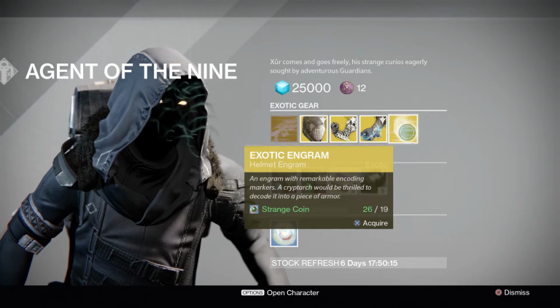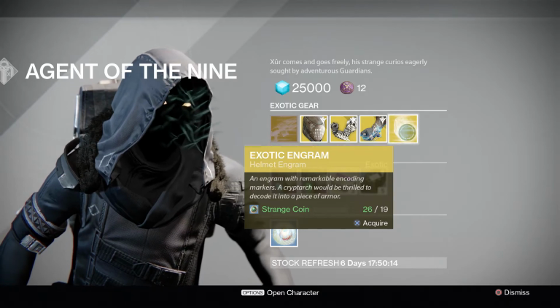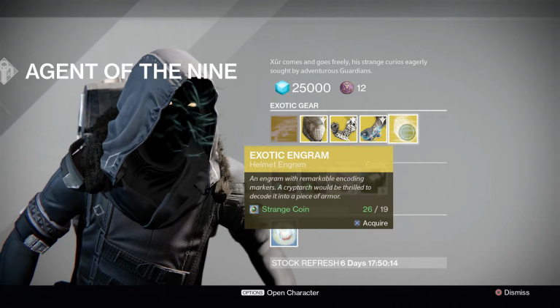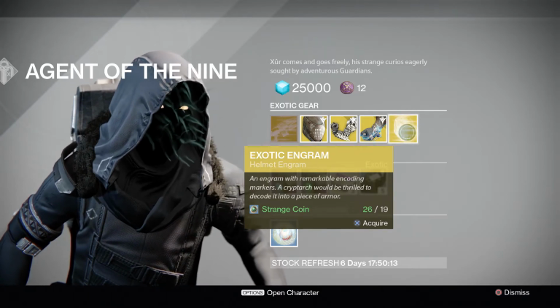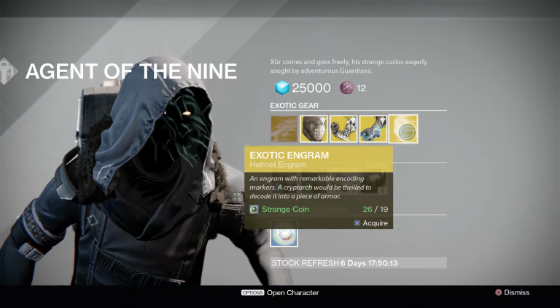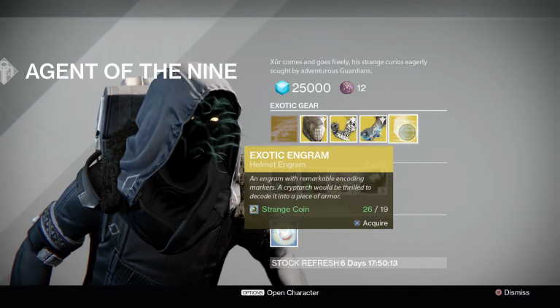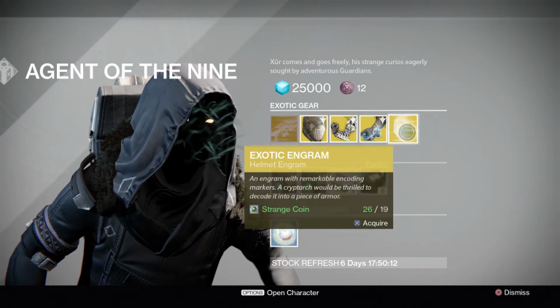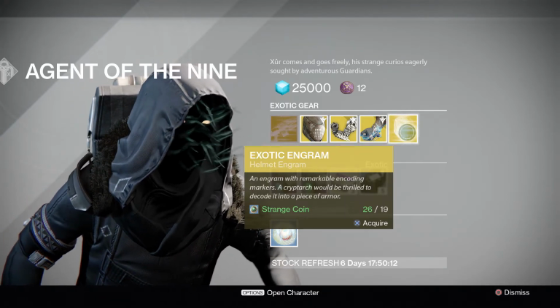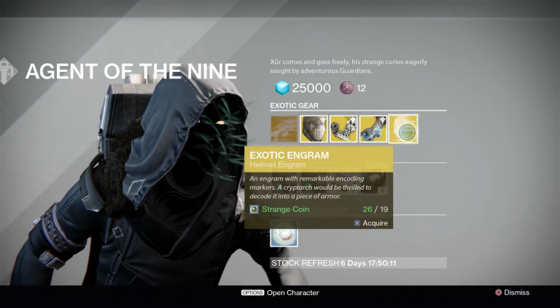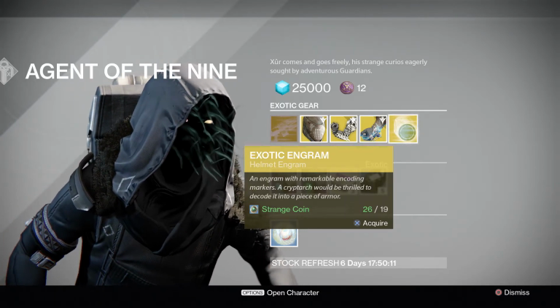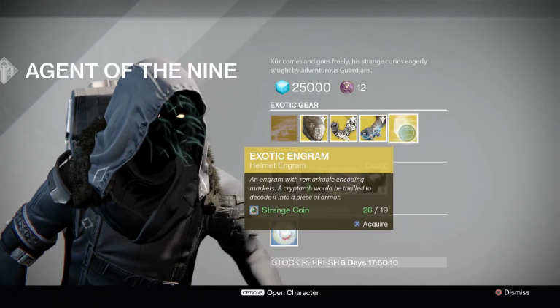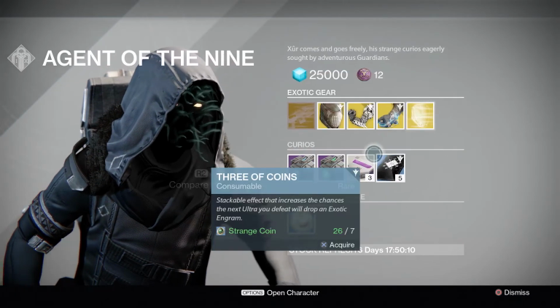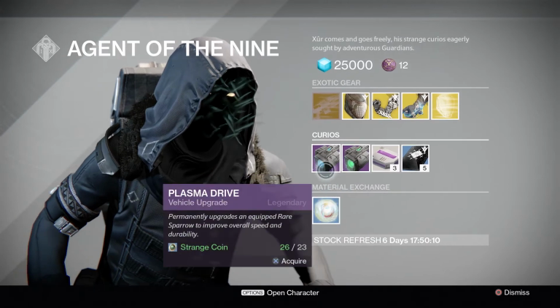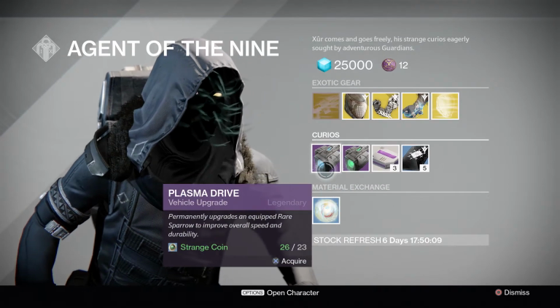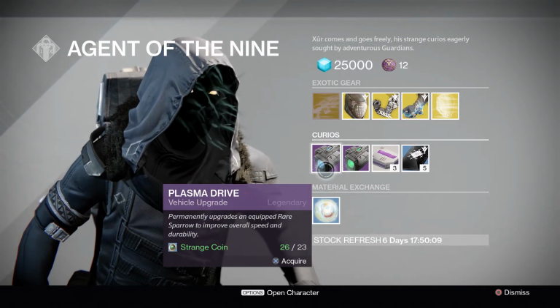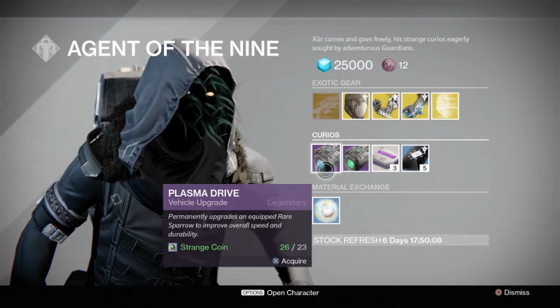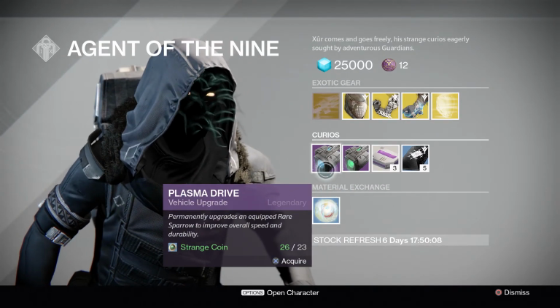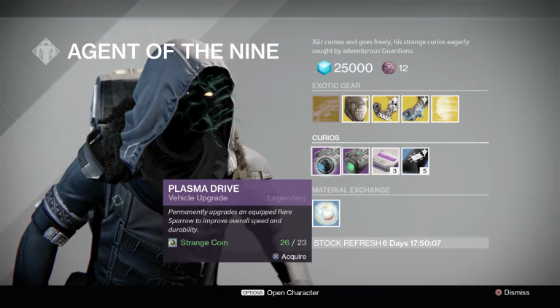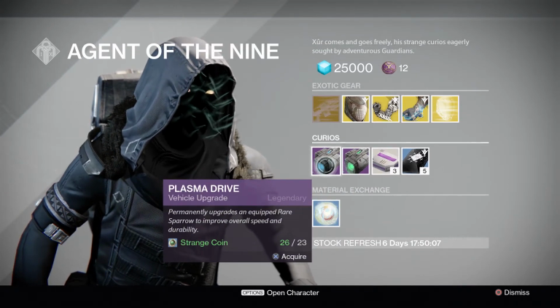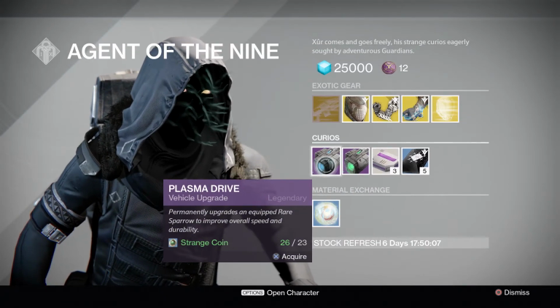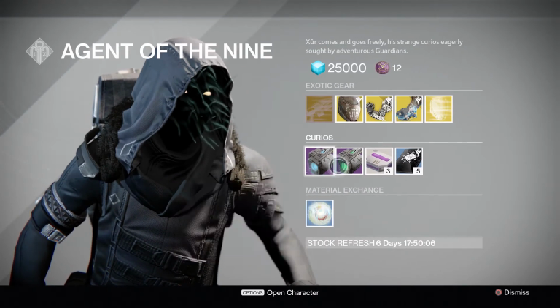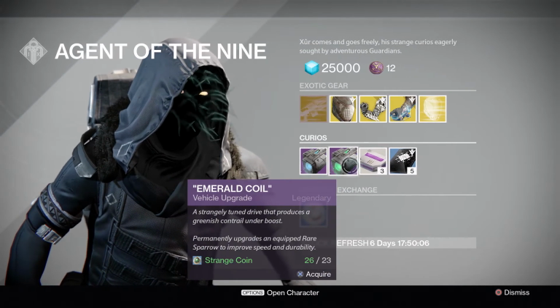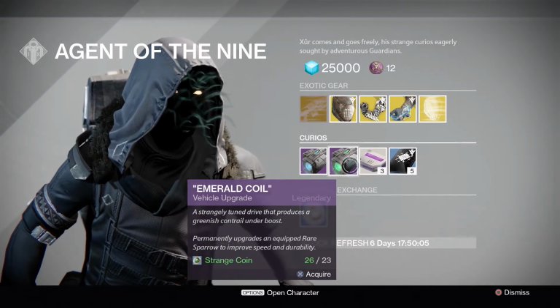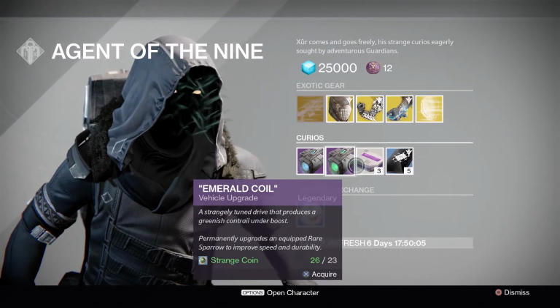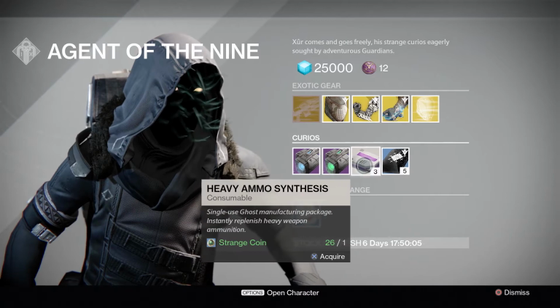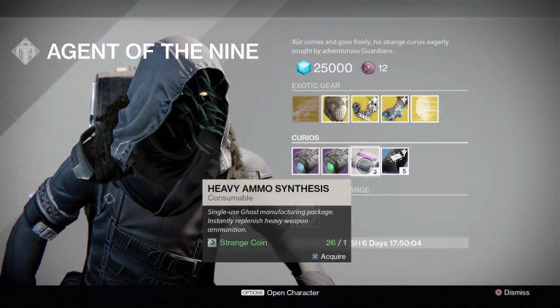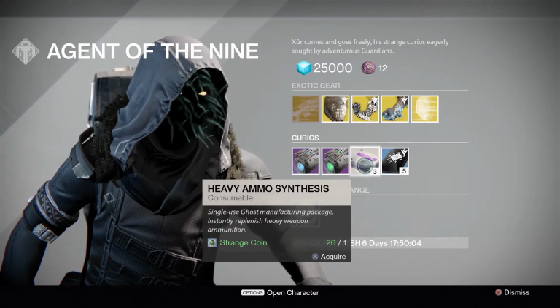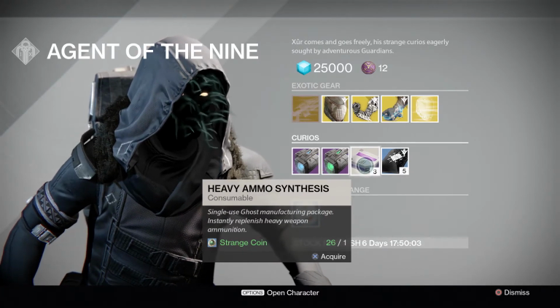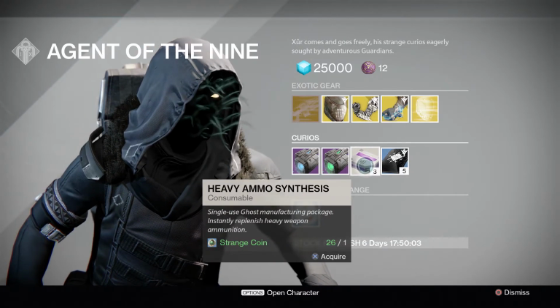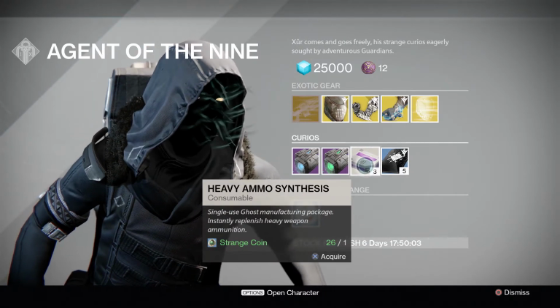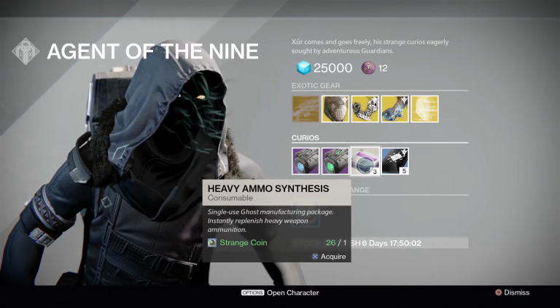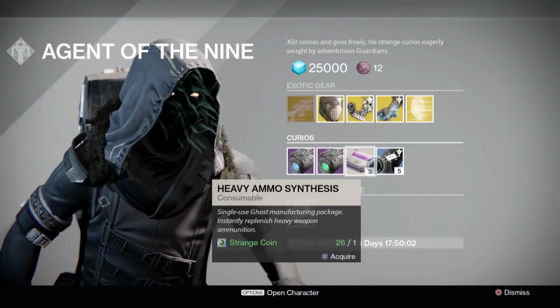I did buy a couple of those earlier. You can see that is going to be all the new items there at 290 defense. He's also going to have the Plasma Drive as always, the Emerald Coil as always, heavy ammo synthesis — all the way down to three heavy ammo synths instead of five.